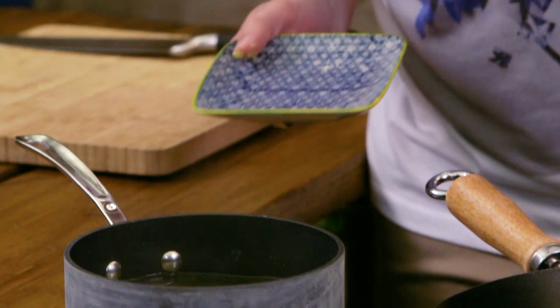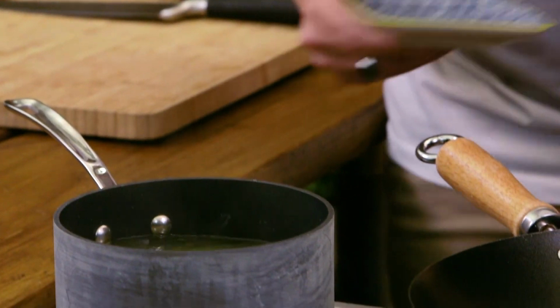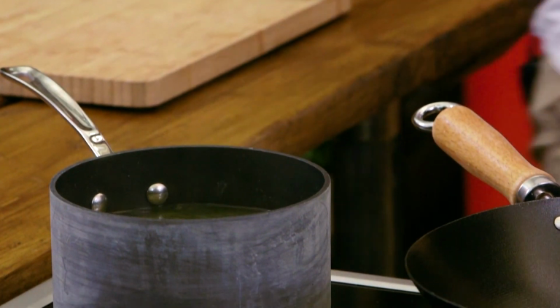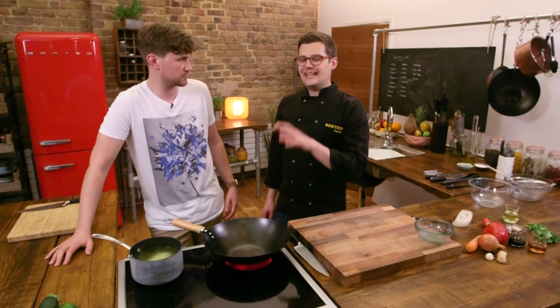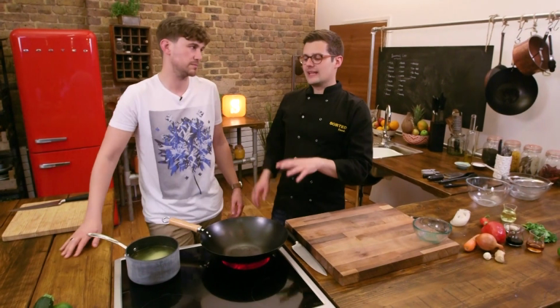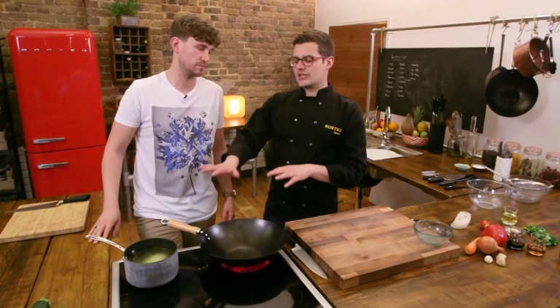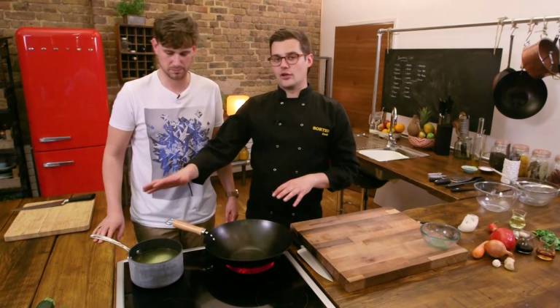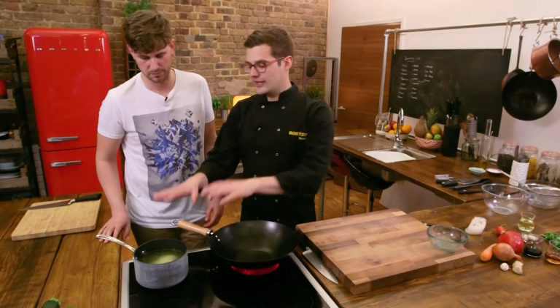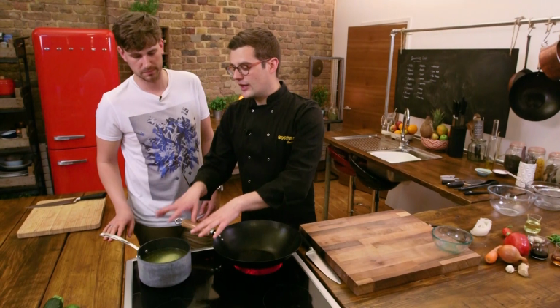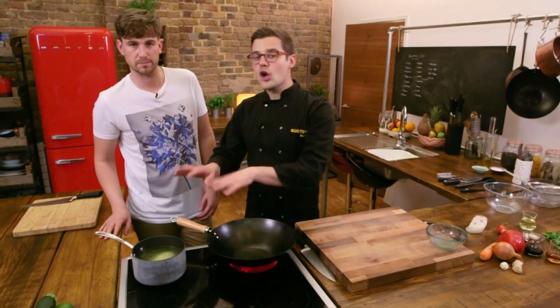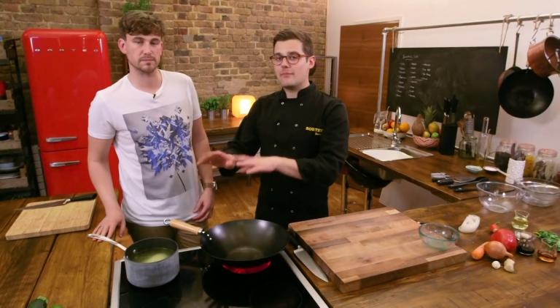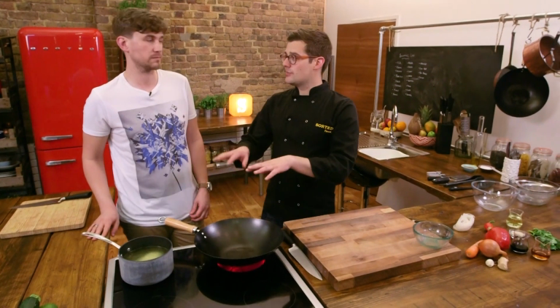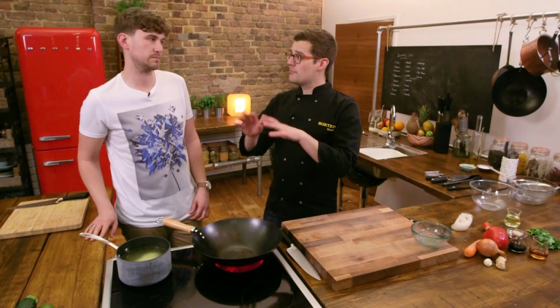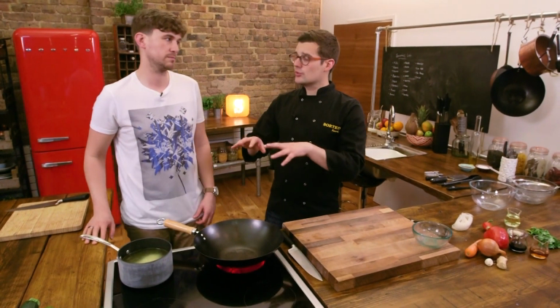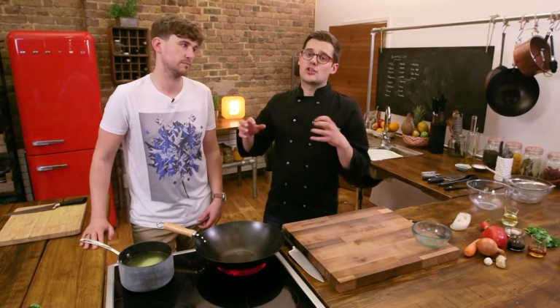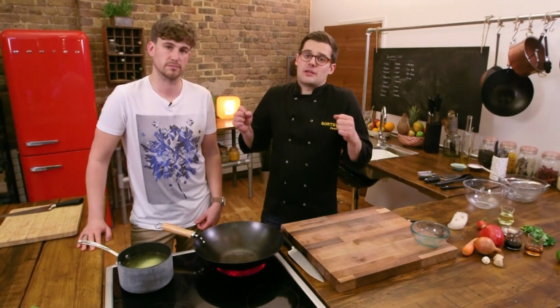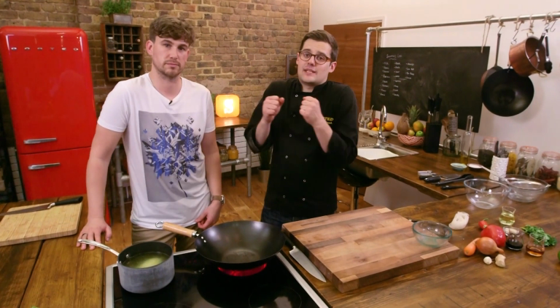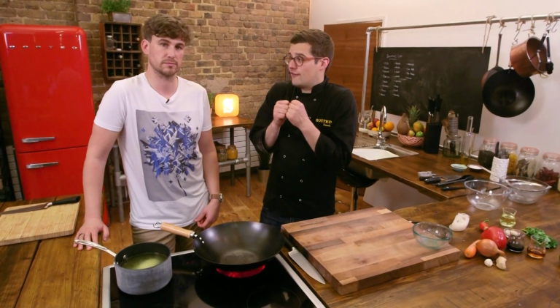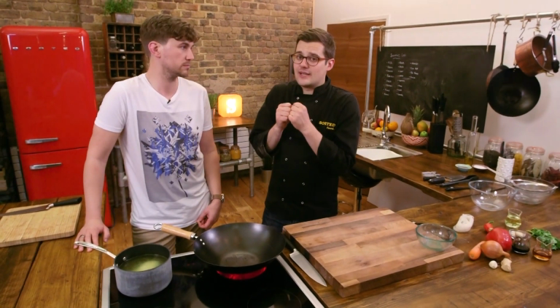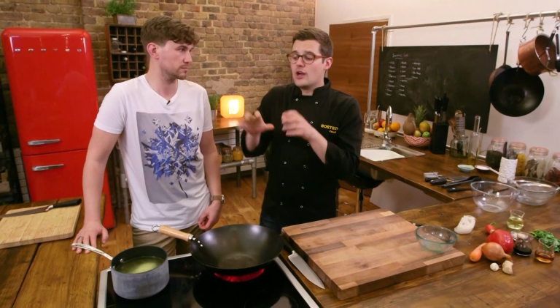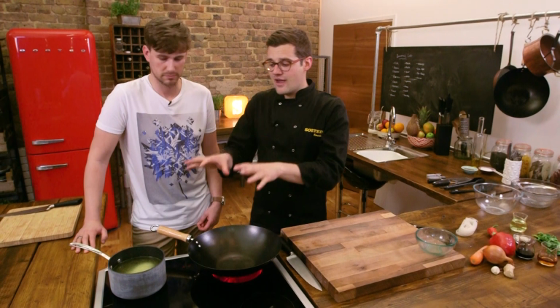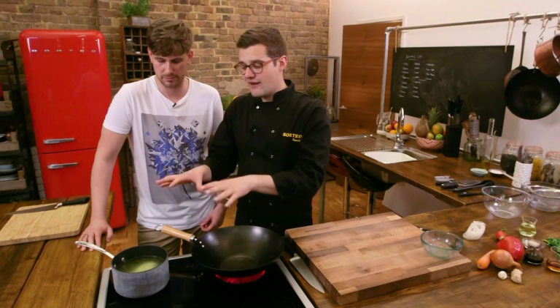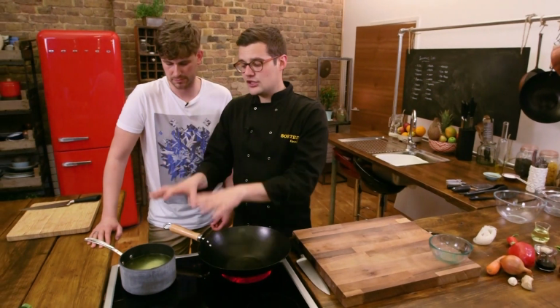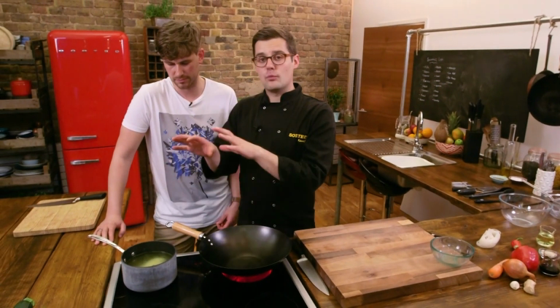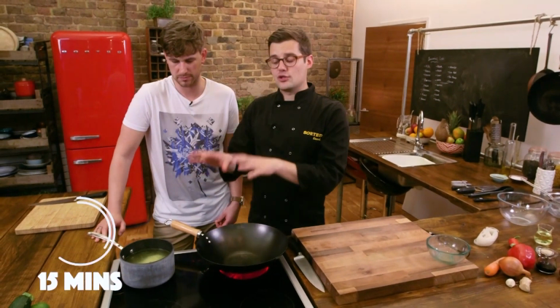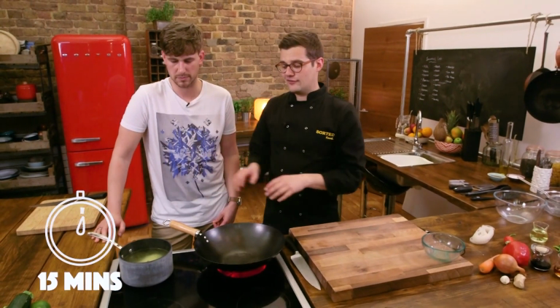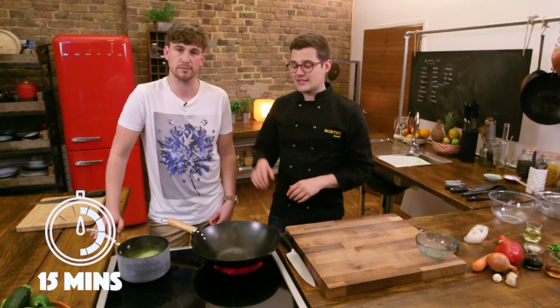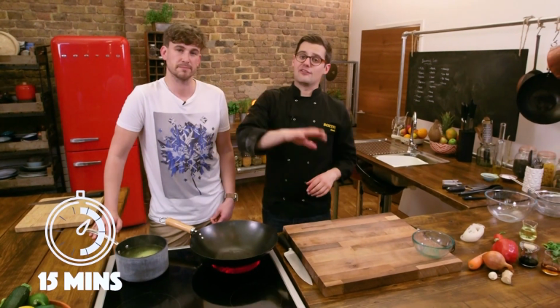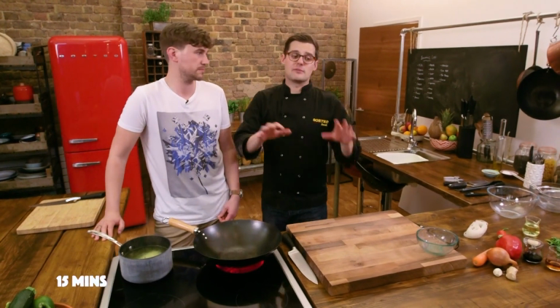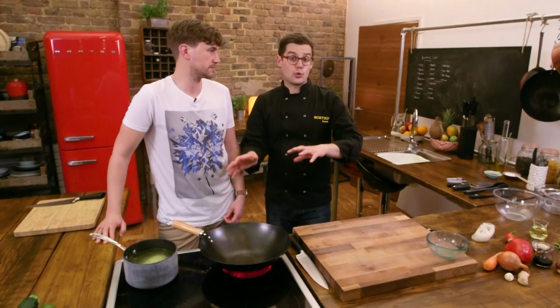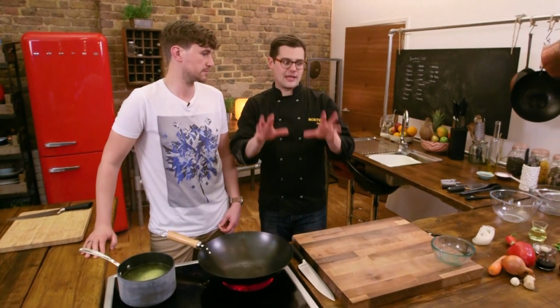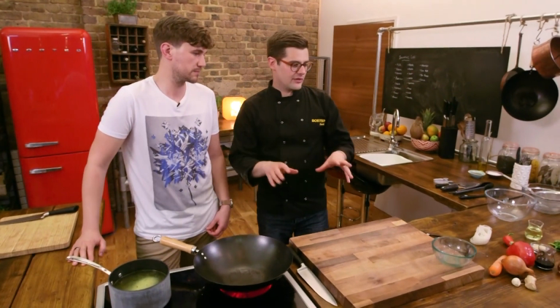When we're poaching anything, it's good to keep the lid off so you can keep an eye on it. You don't want that mixture to bubble. If it bubbles, the chicken actually becomes quite tough and dries out. A very, very gentle poach for 15 minutes gives us enough time to make the sauce and get the veg ready.